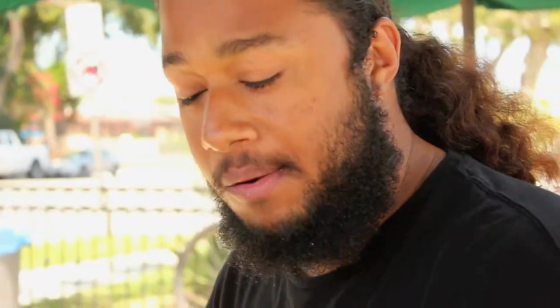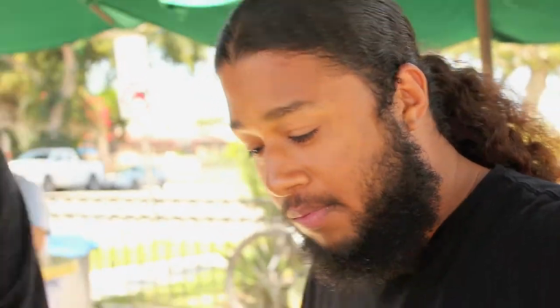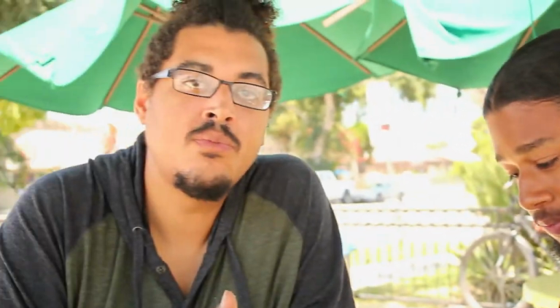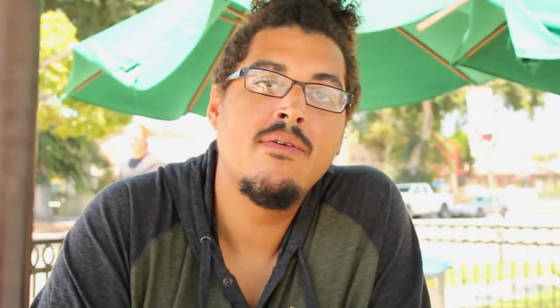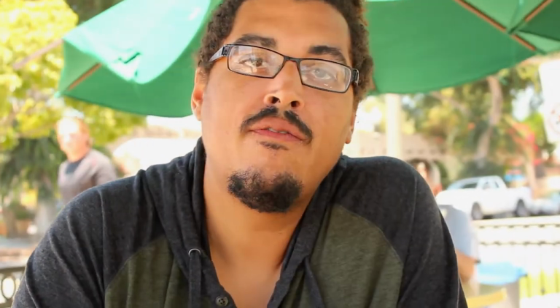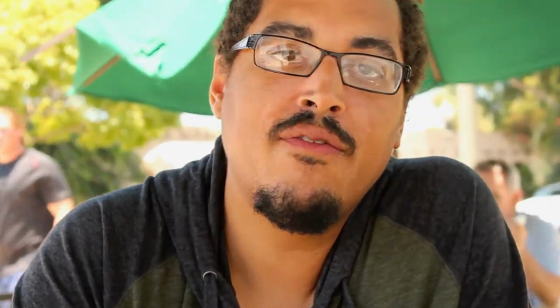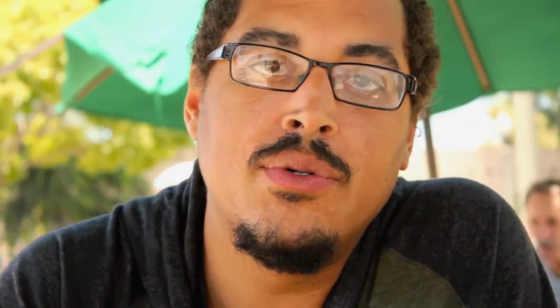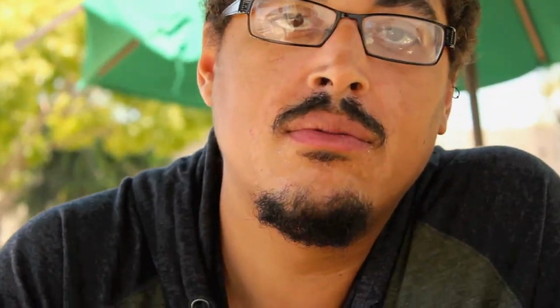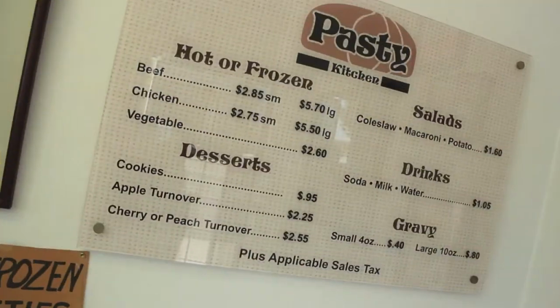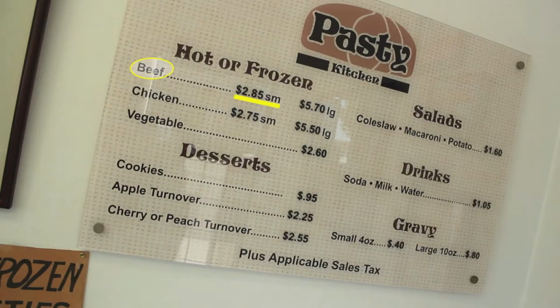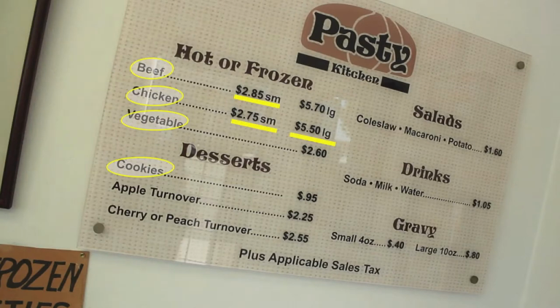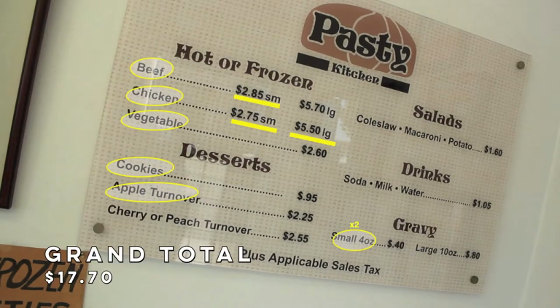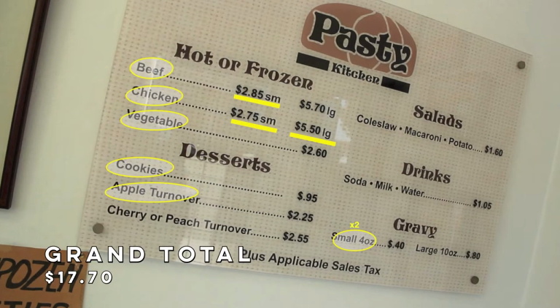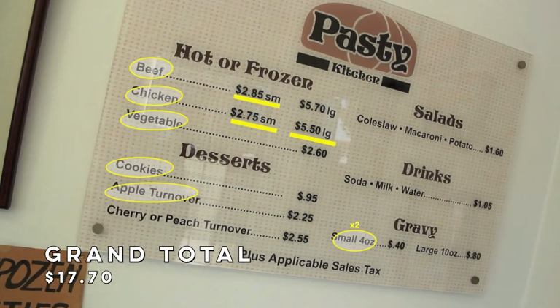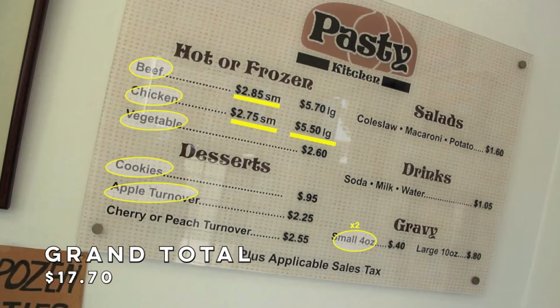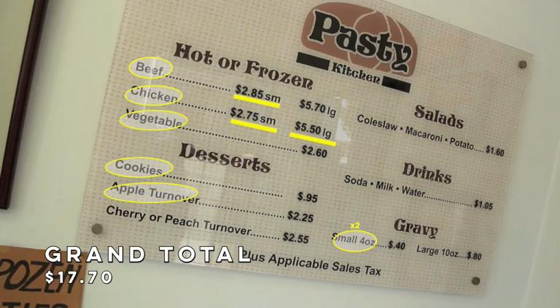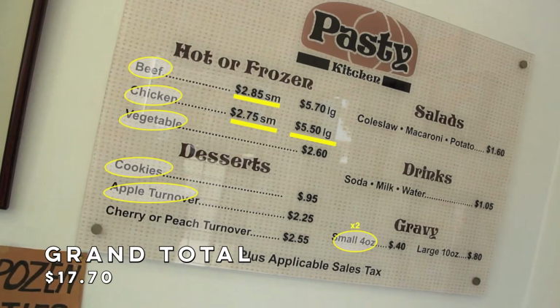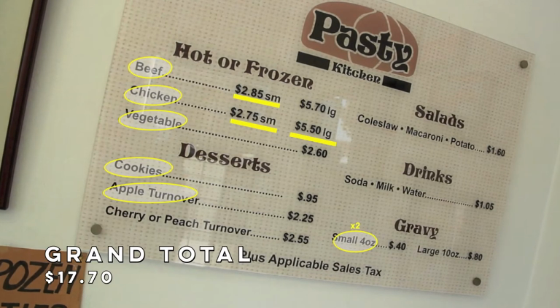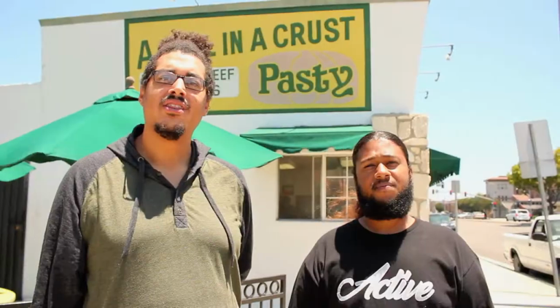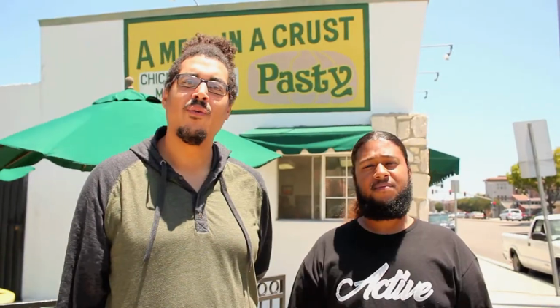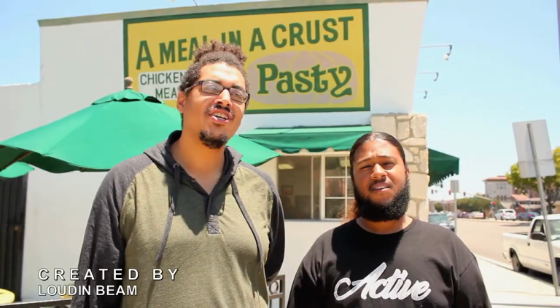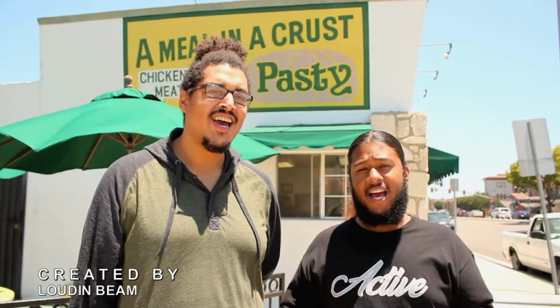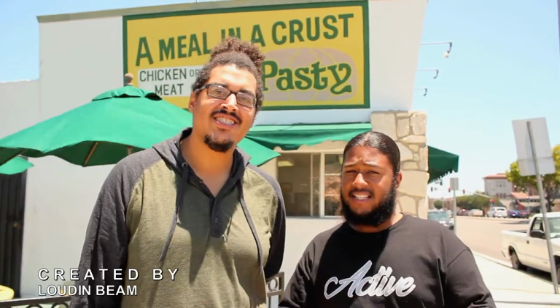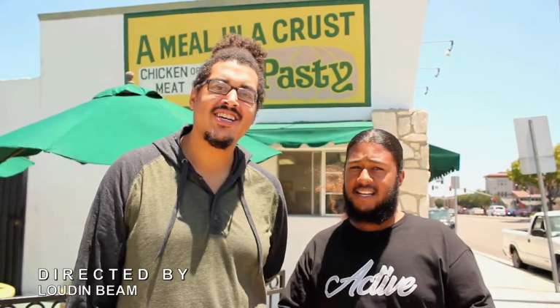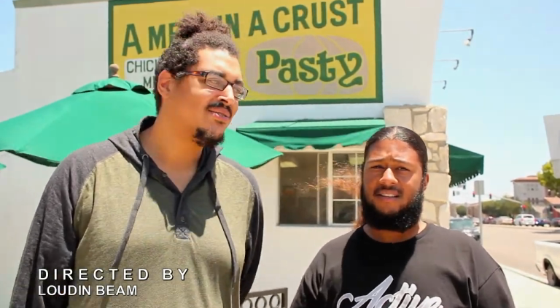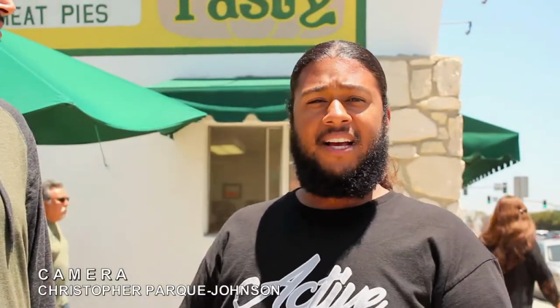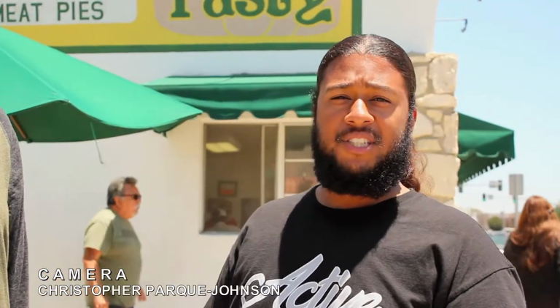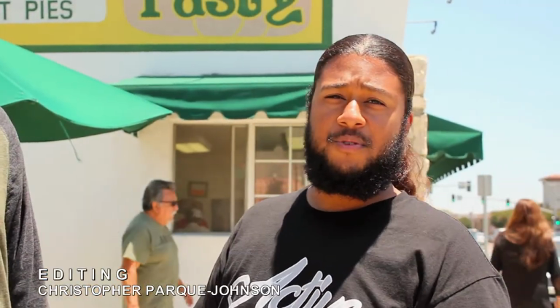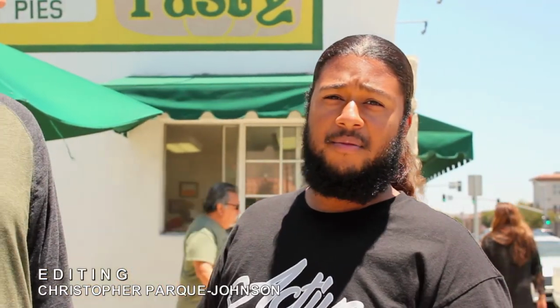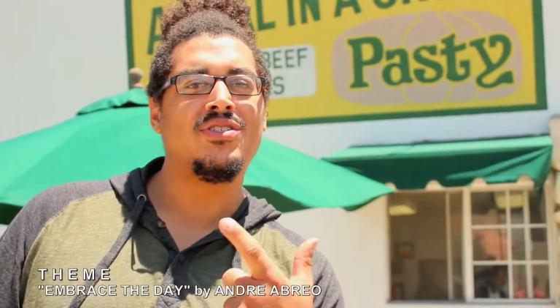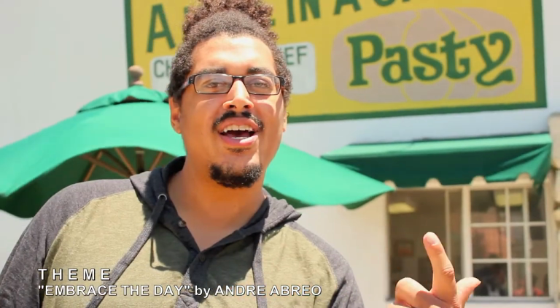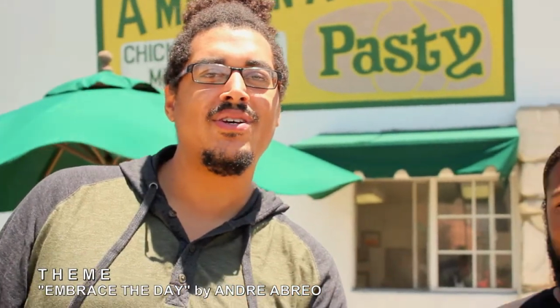Pasty Kitchen — five out of five spoons. Five out of five spoons. Yeah, let's eat this! Like, comment, share, subscribe. We'll see you in the next episode.